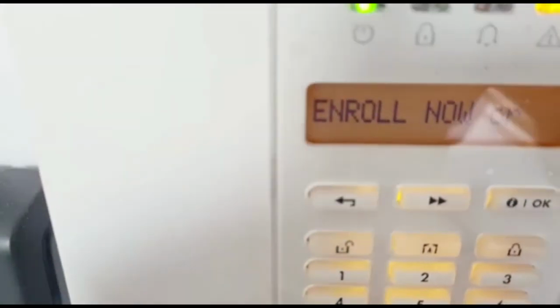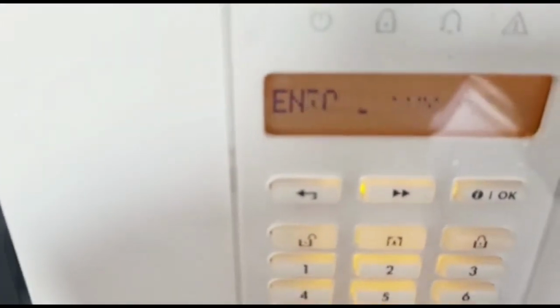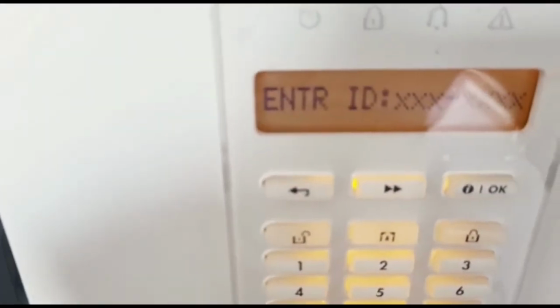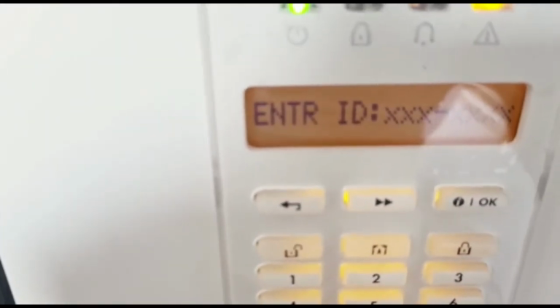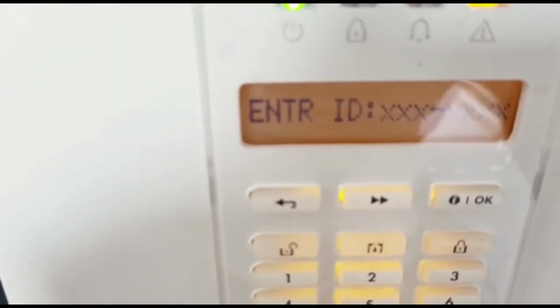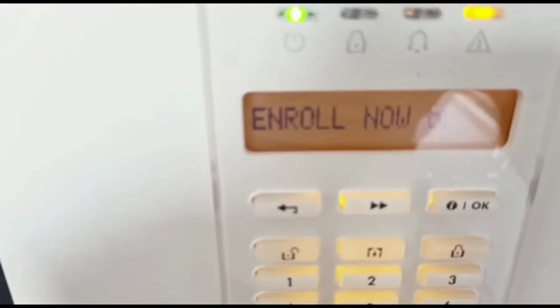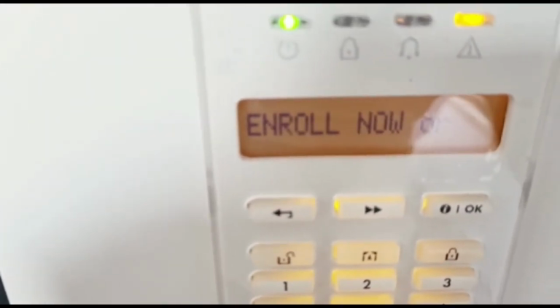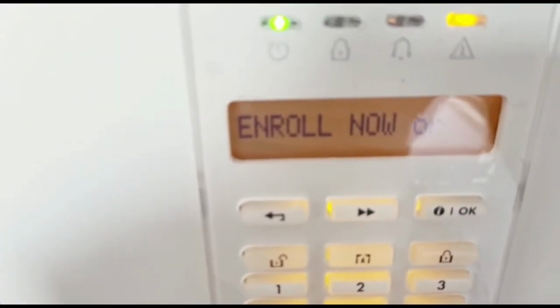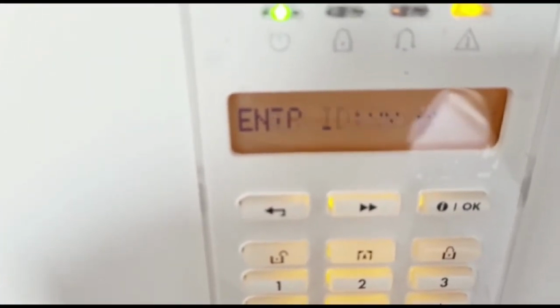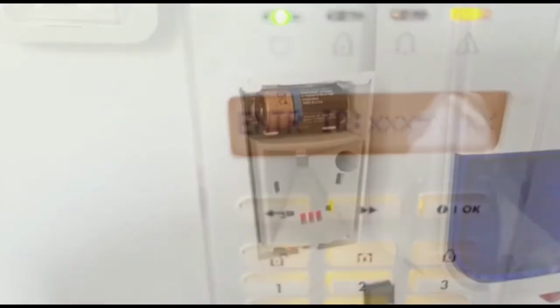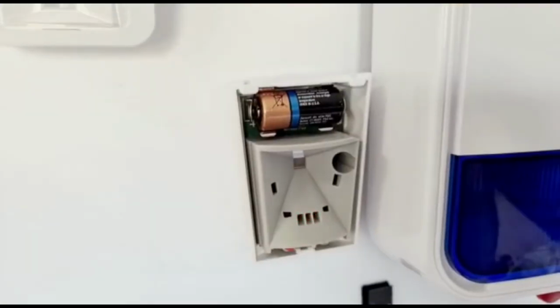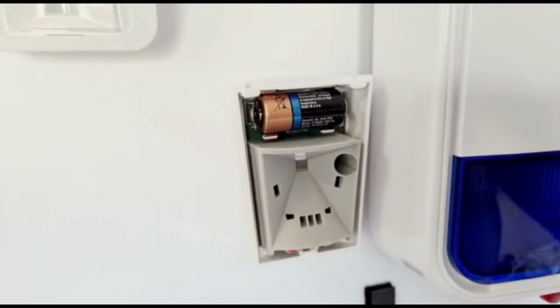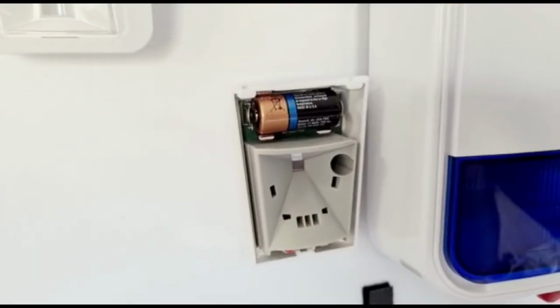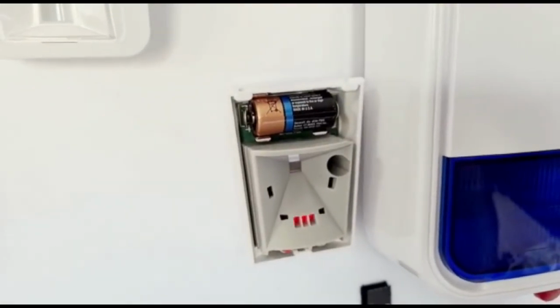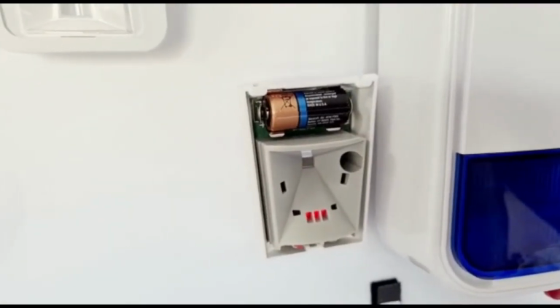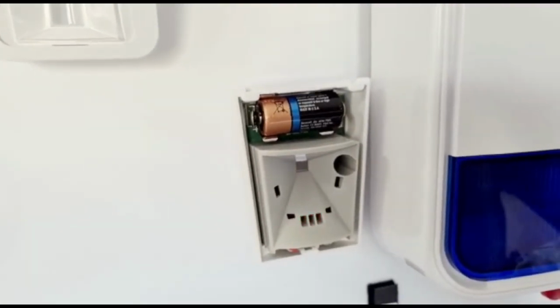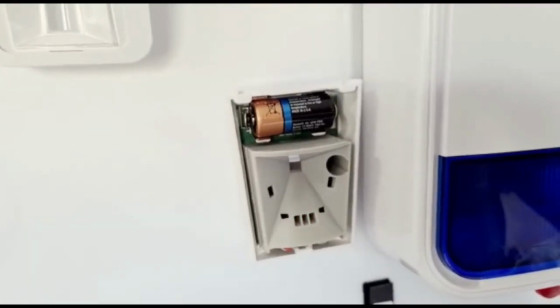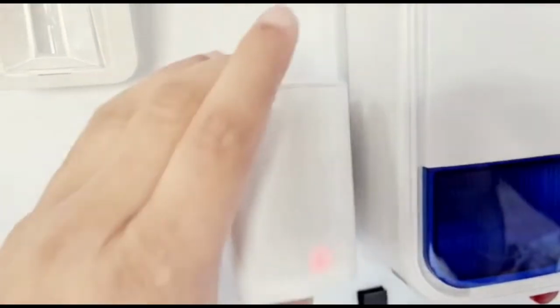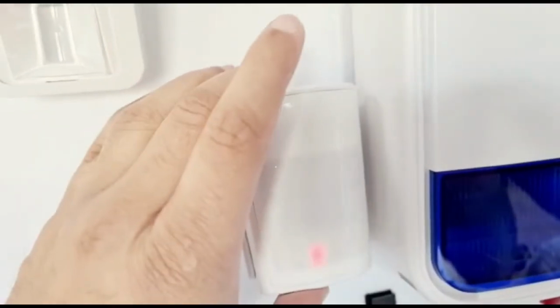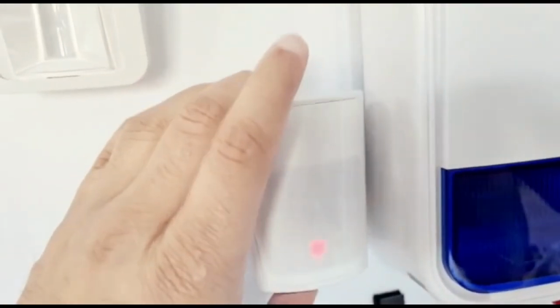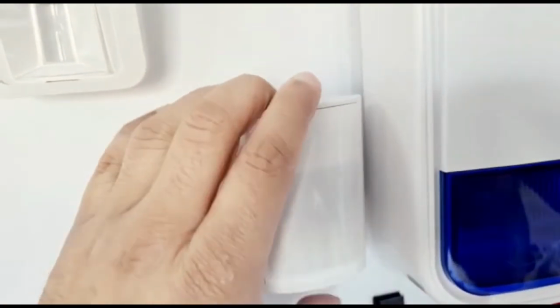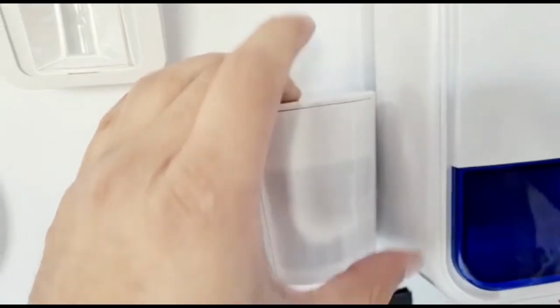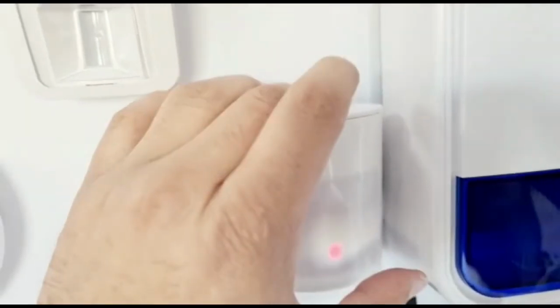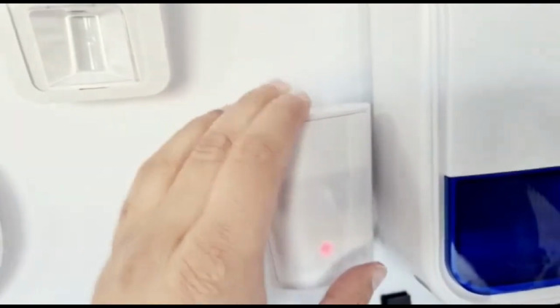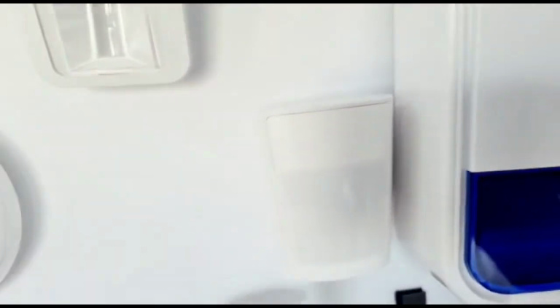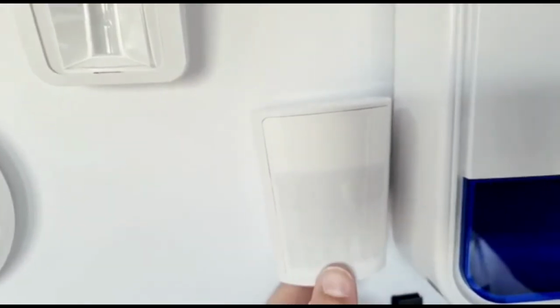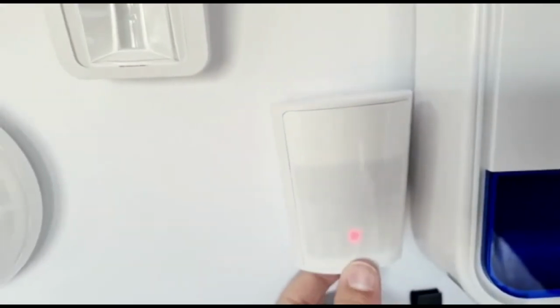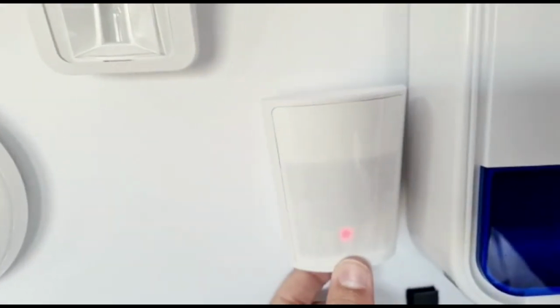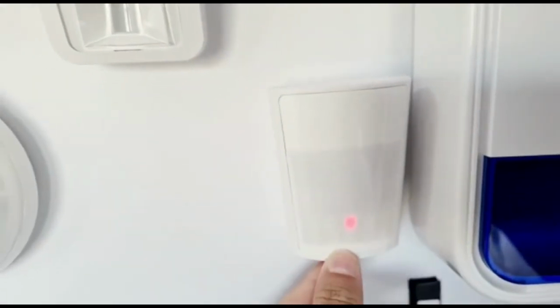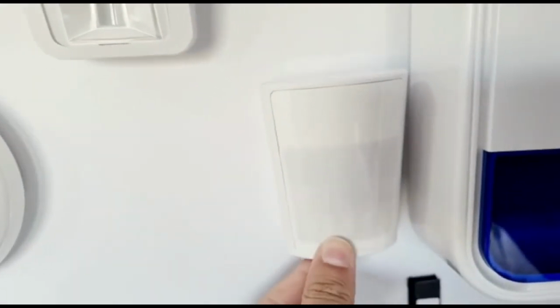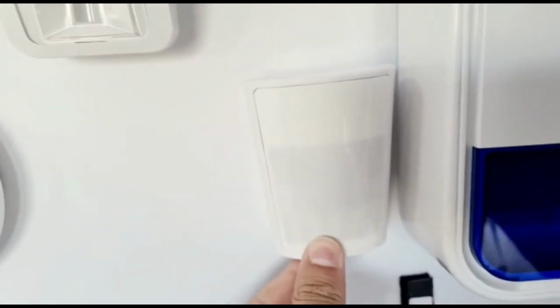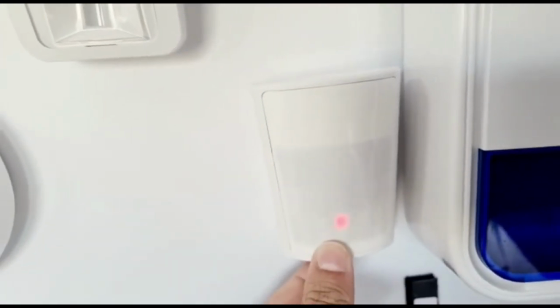It's as easy as that. Once the PIR is enrolled, you can simply slot the cover back on. Start from the top, make sure it's pushed down, and it should just clip into place.